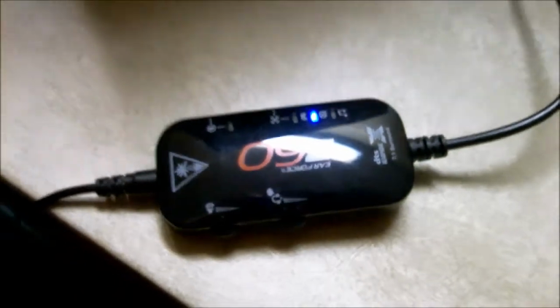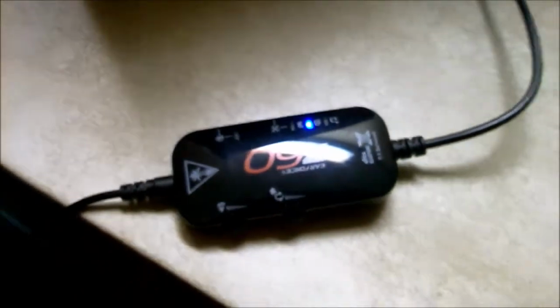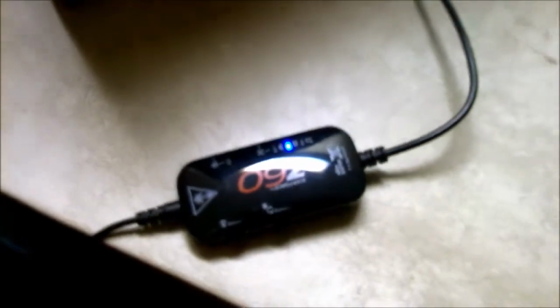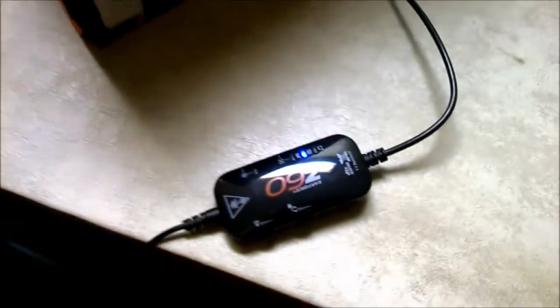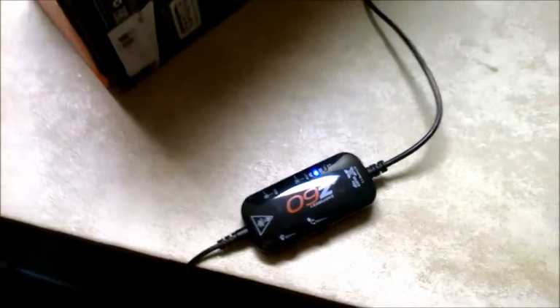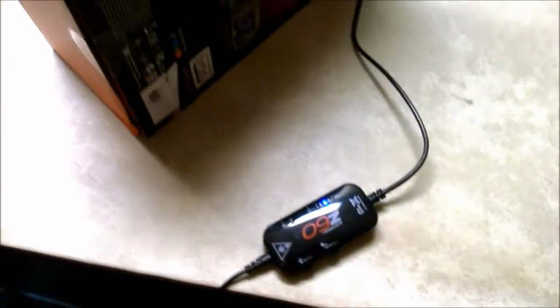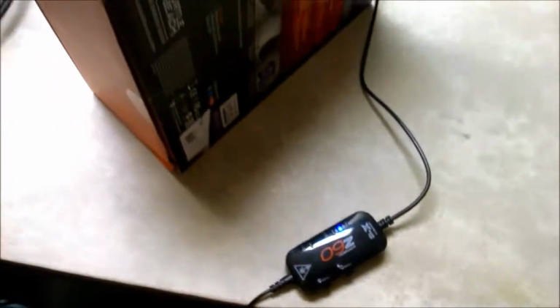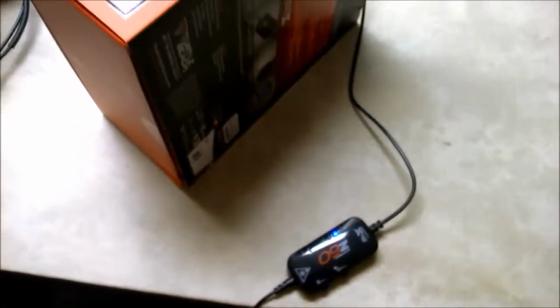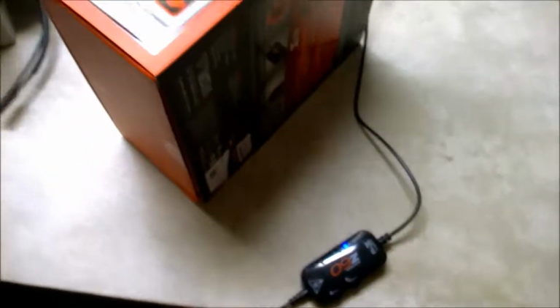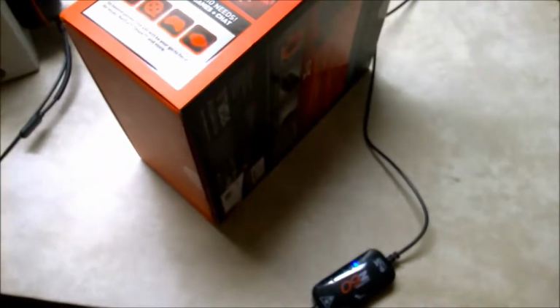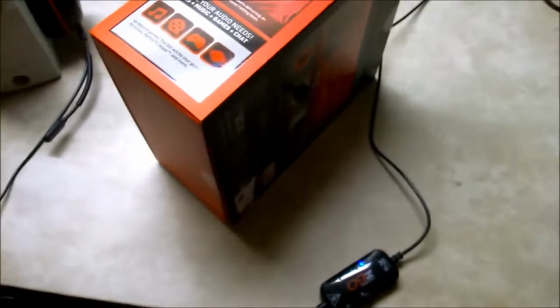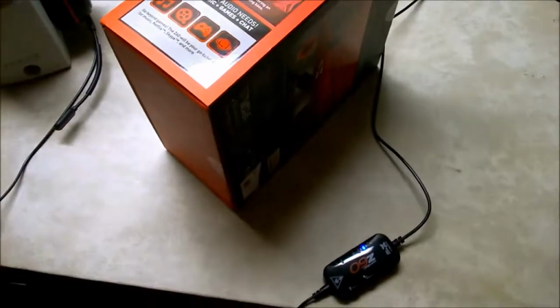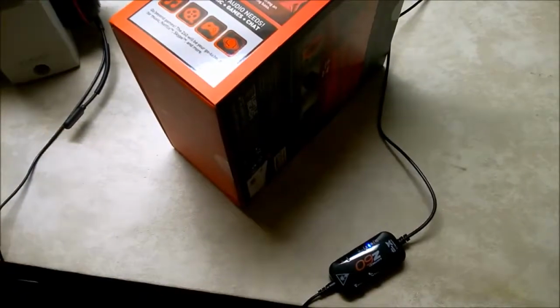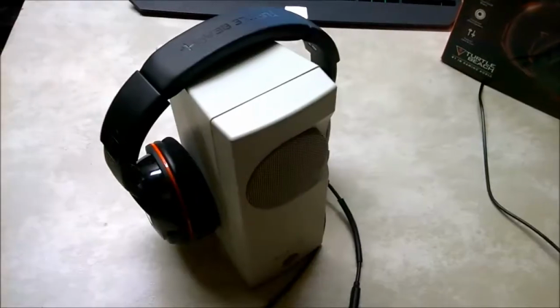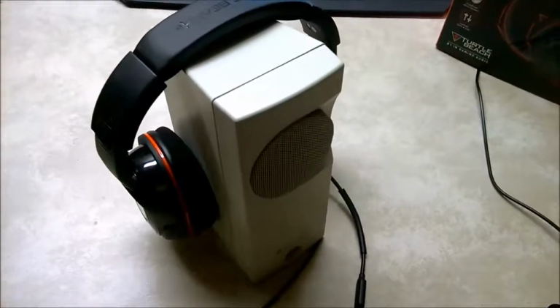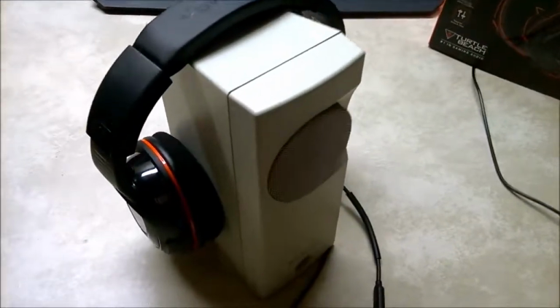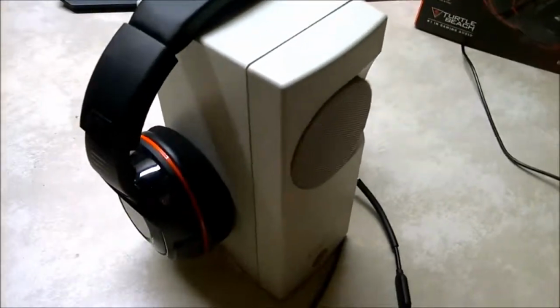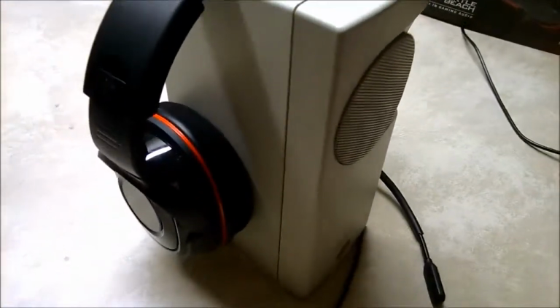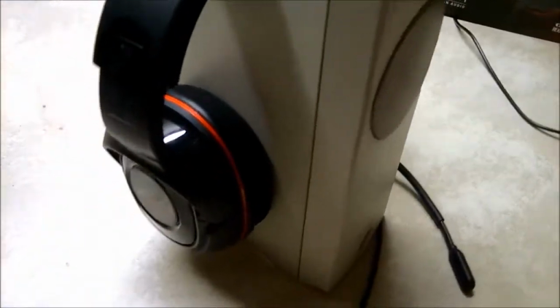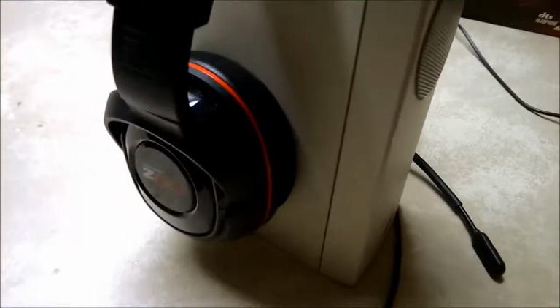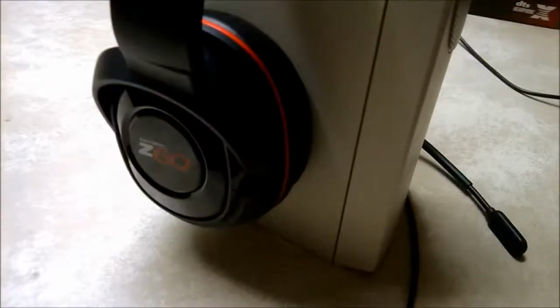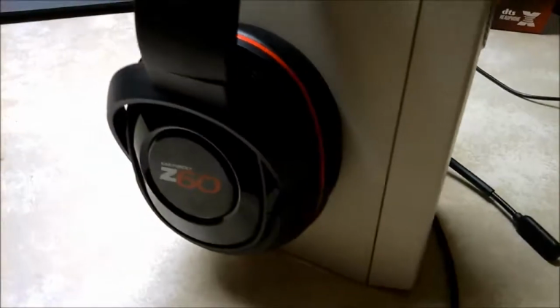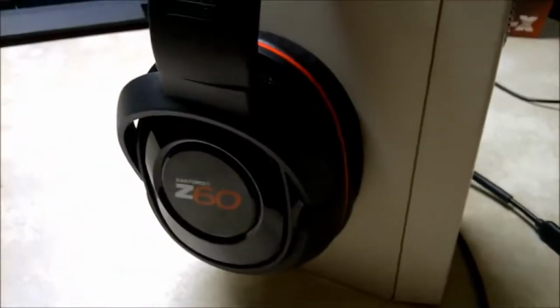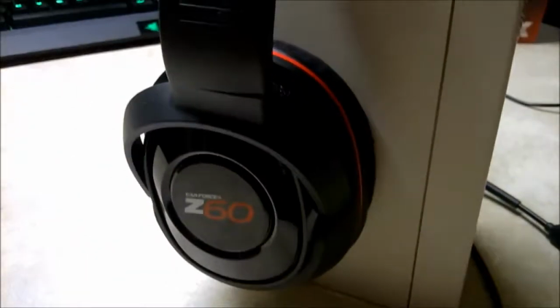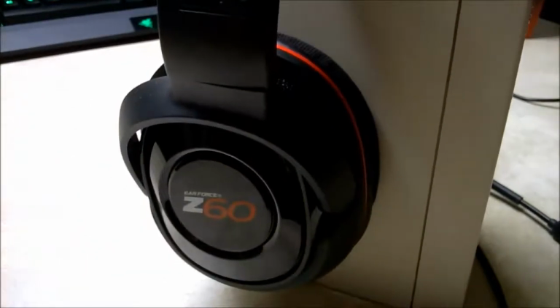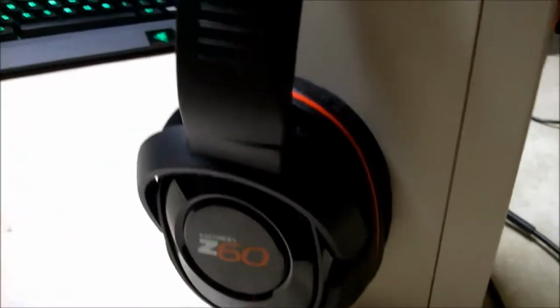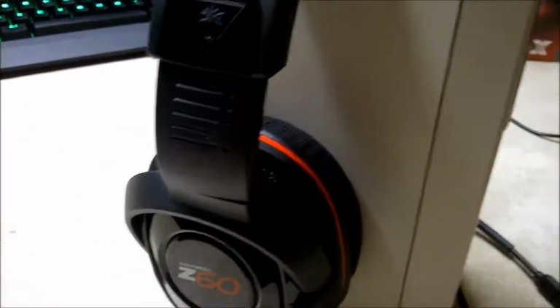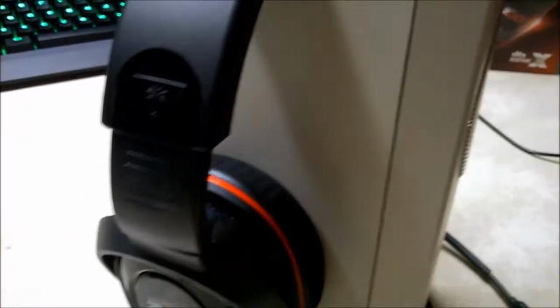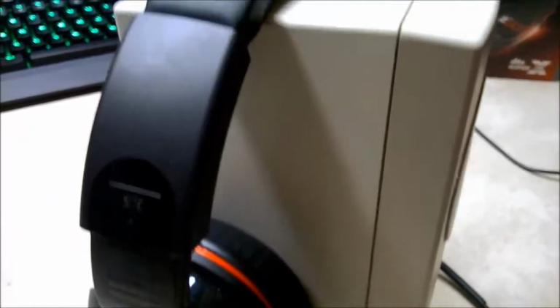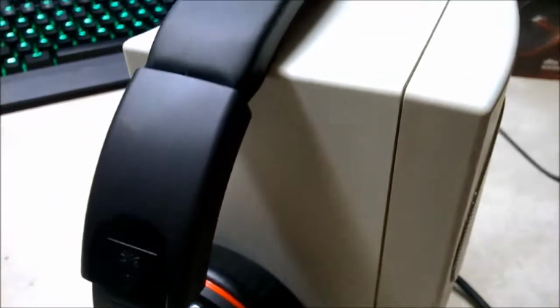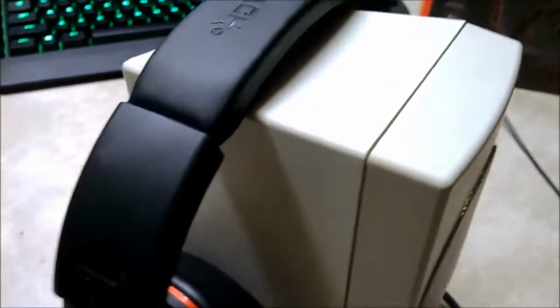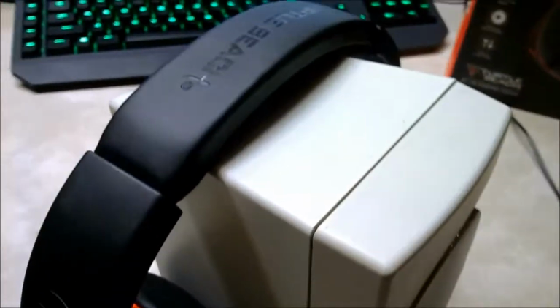But the sound quality kind of lacks a little bit — not only in just the headphone itself, but also the microphone too. The microphone isn't fantastic either. That's what I'm using right now, so you'll definitely notice that.